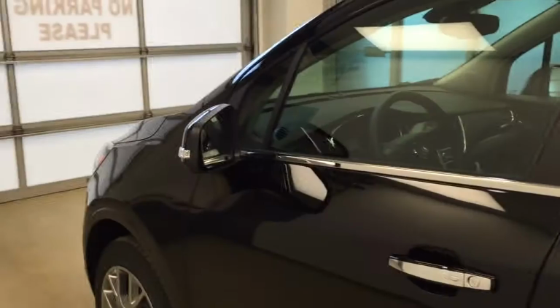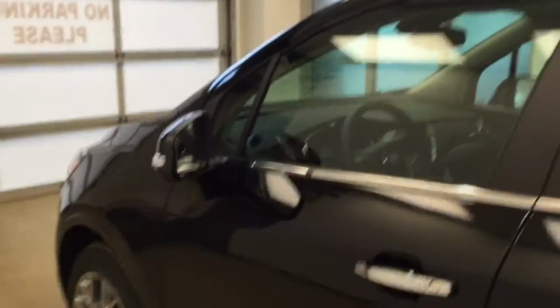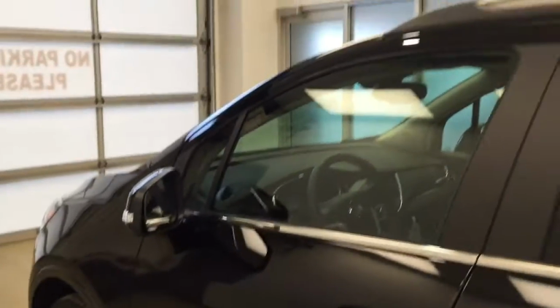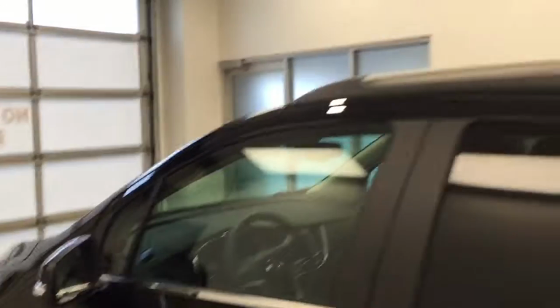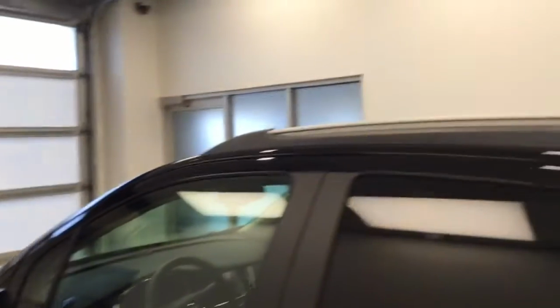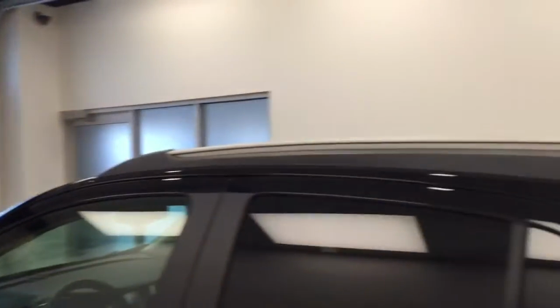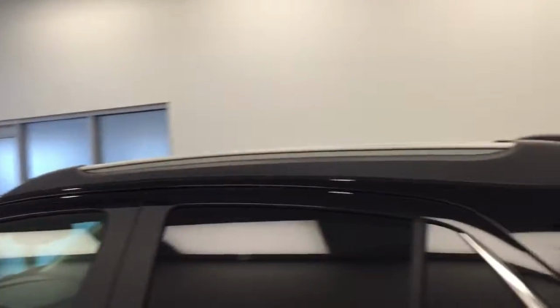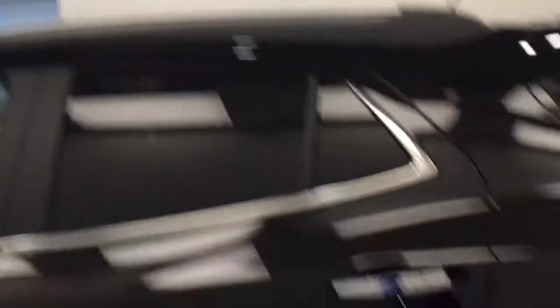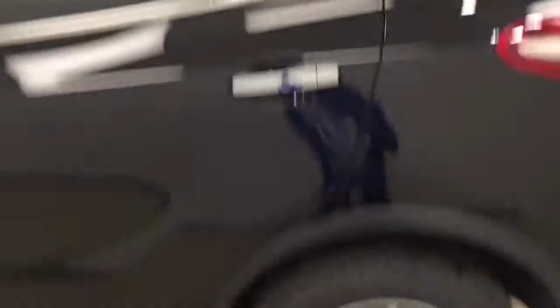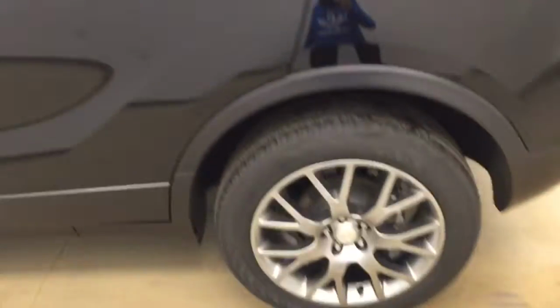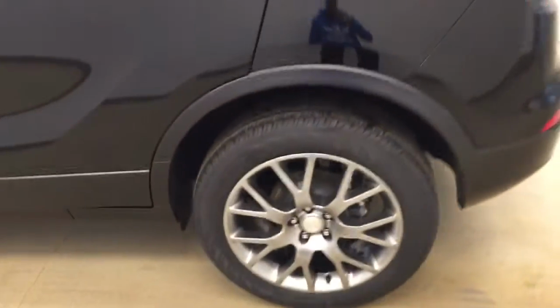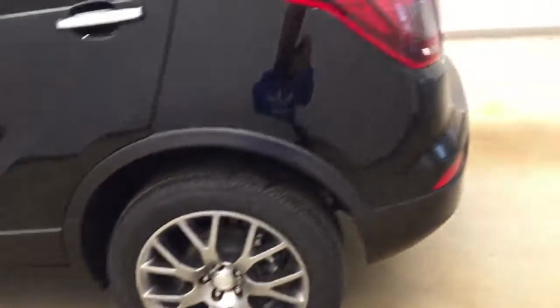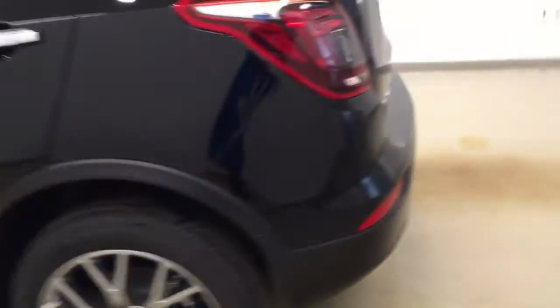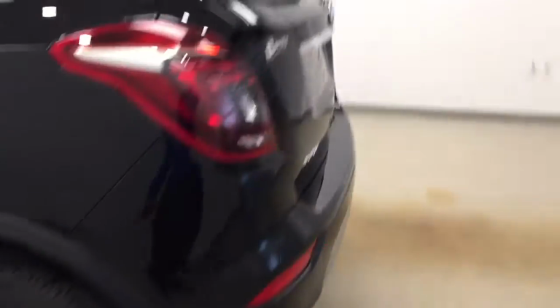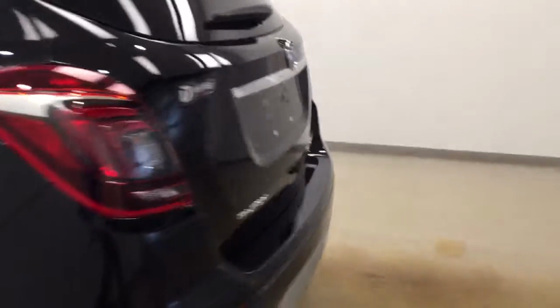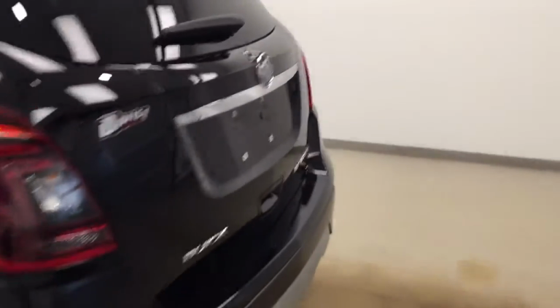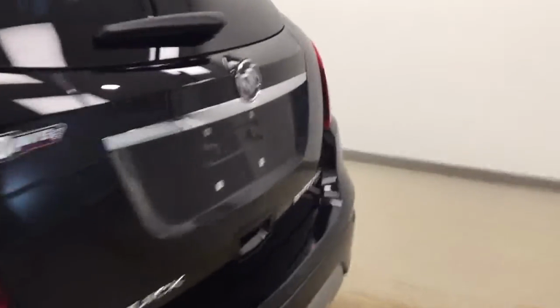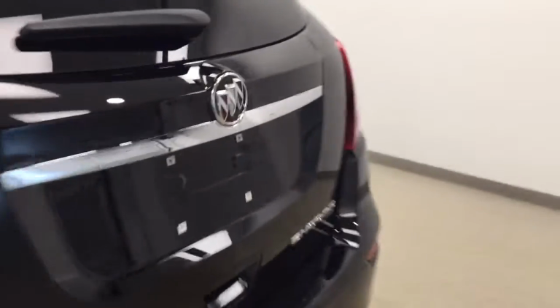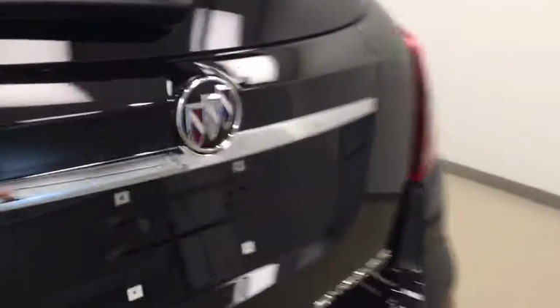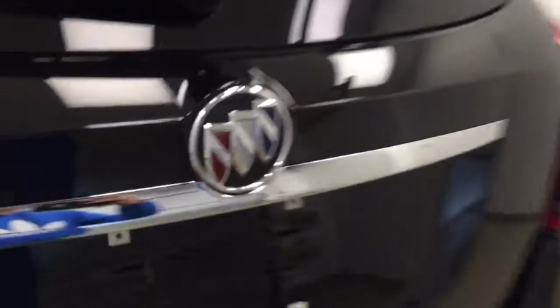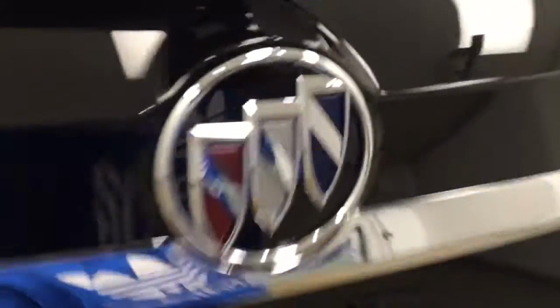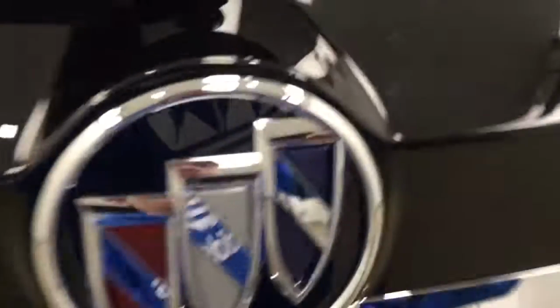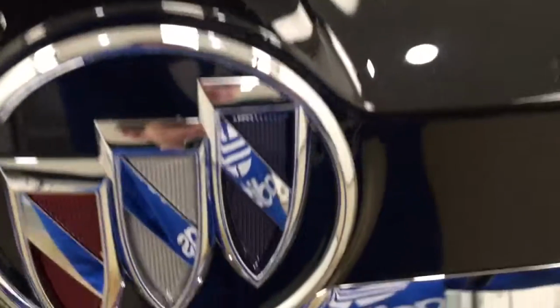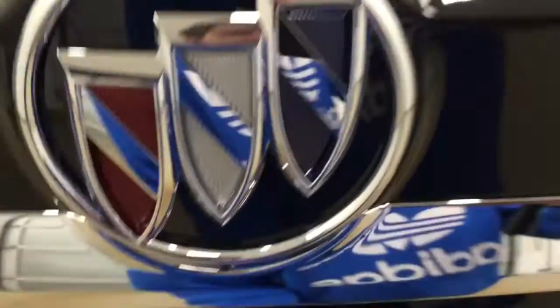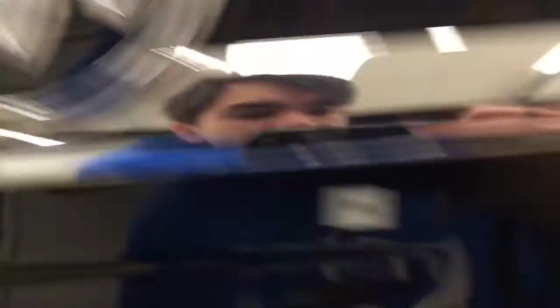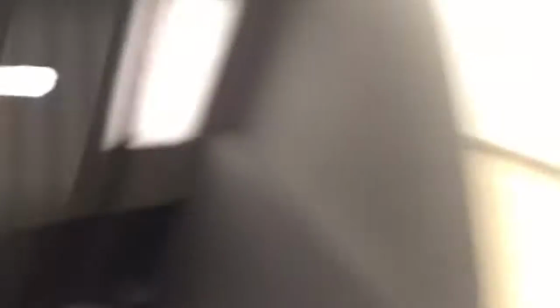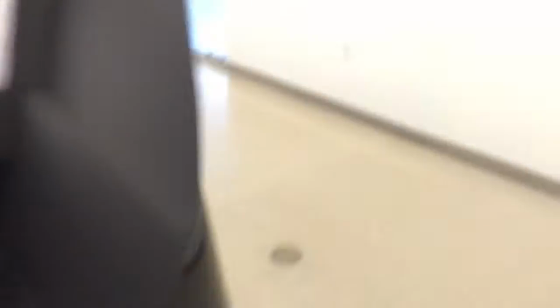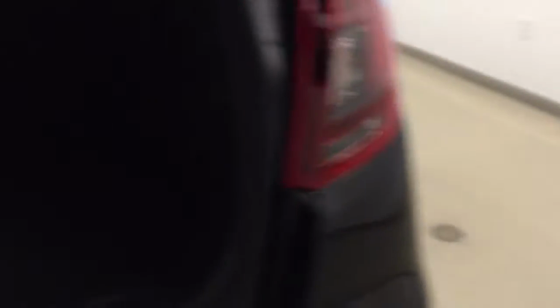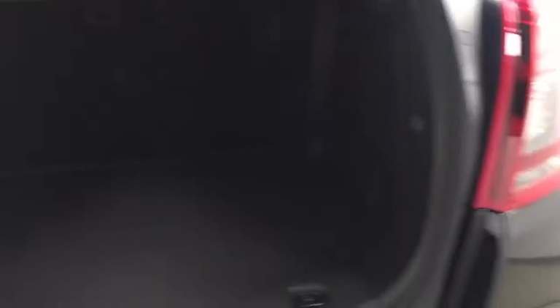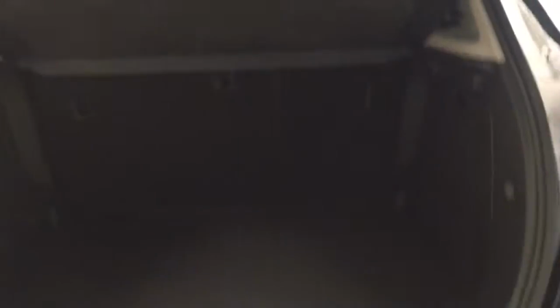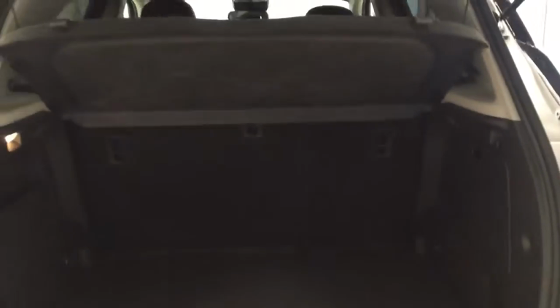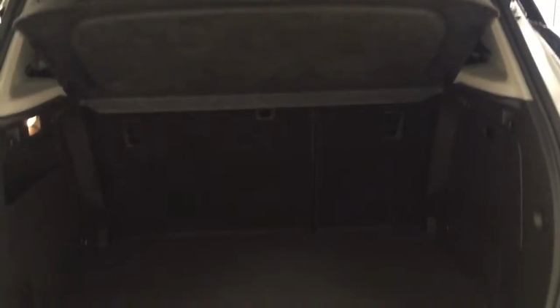This vehicle comes equipped with a roof rack, 18-inch alloy rims, backup camera, and a lot more cargo space.